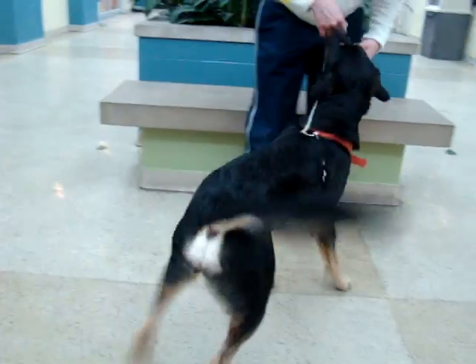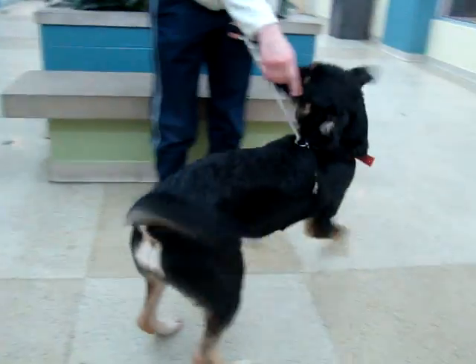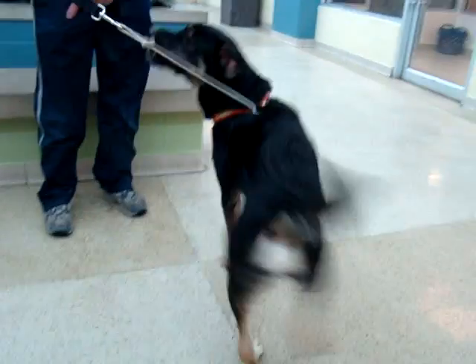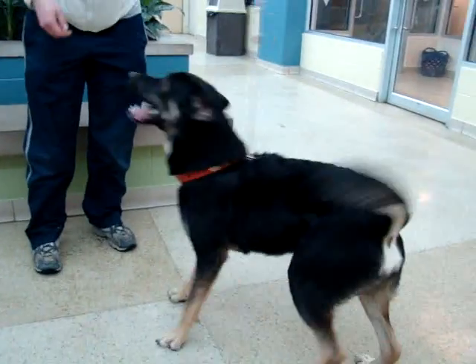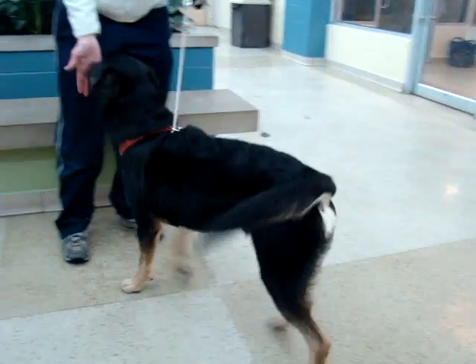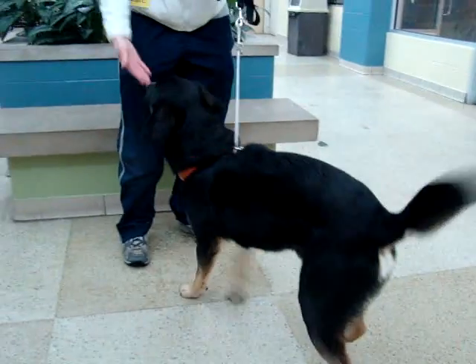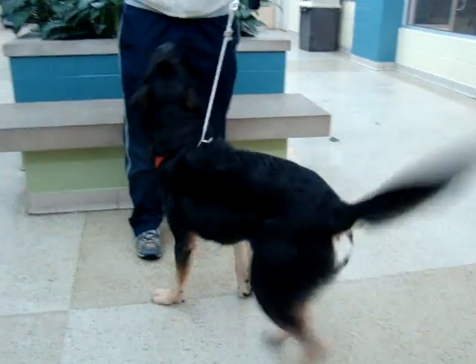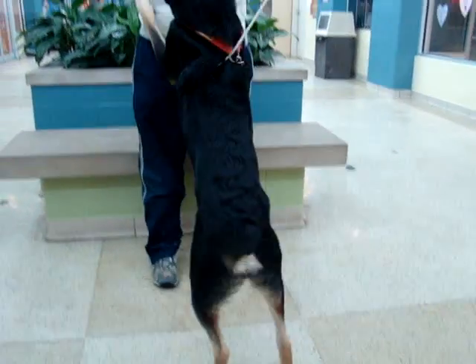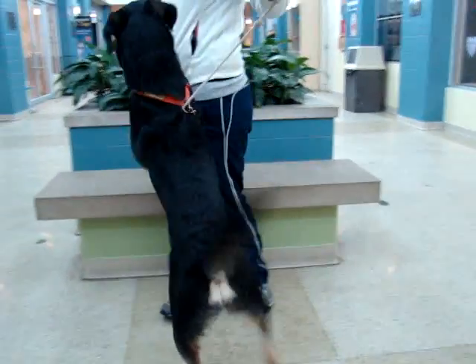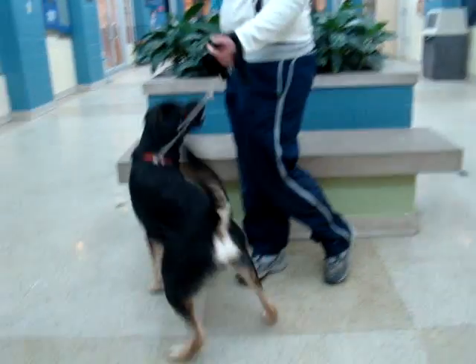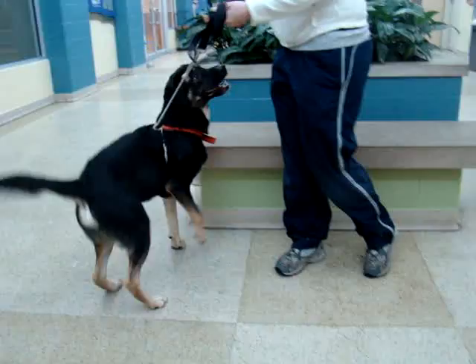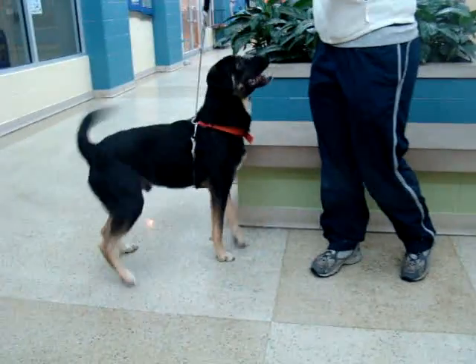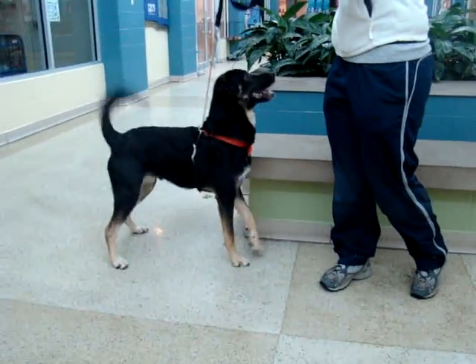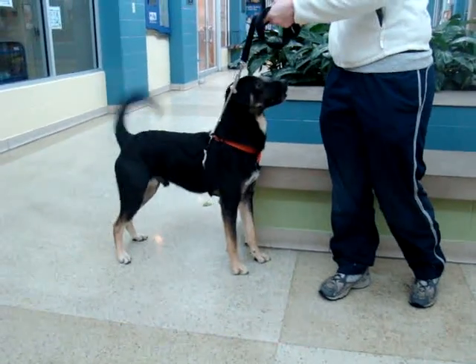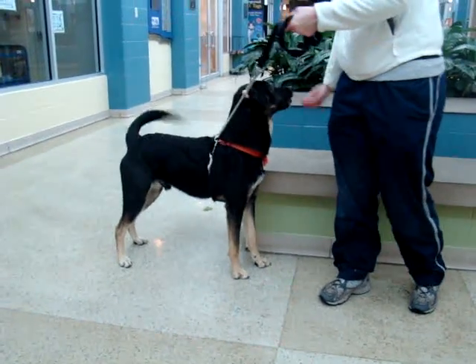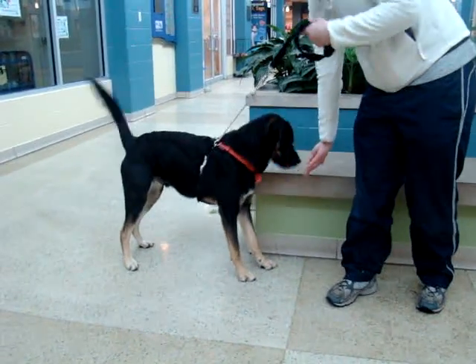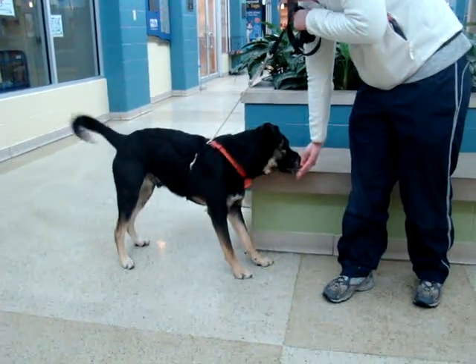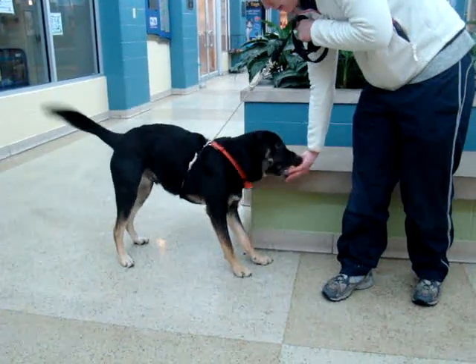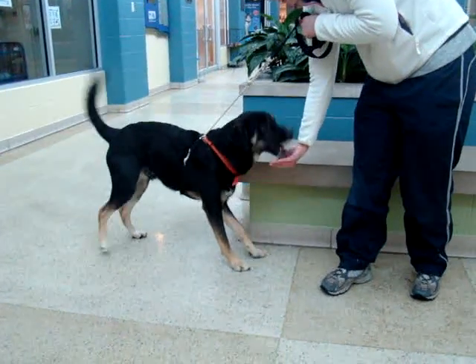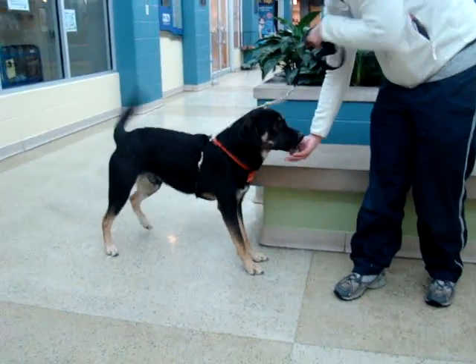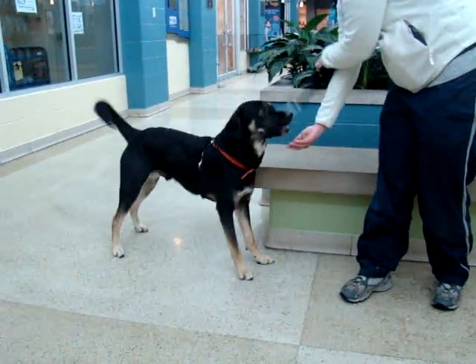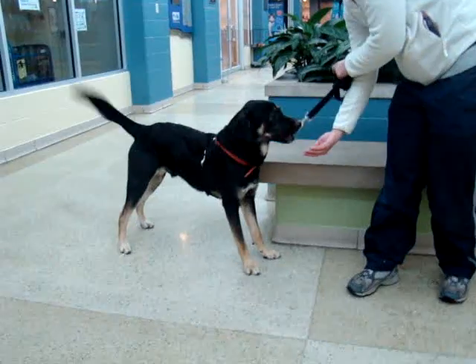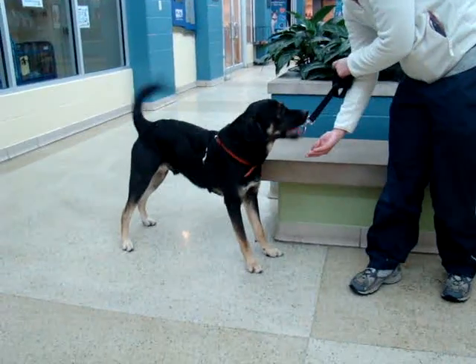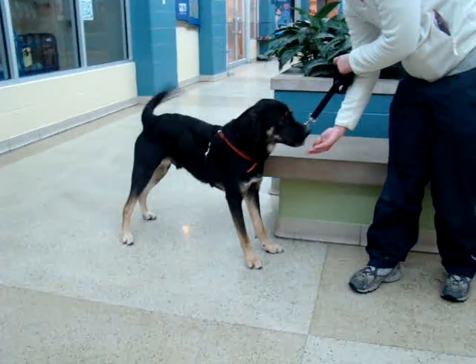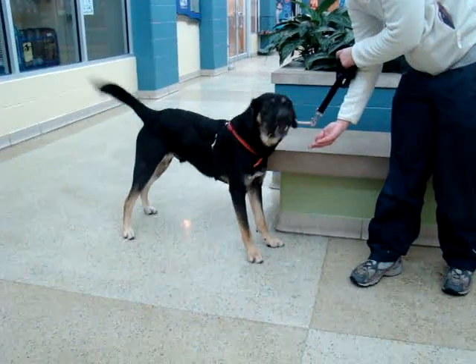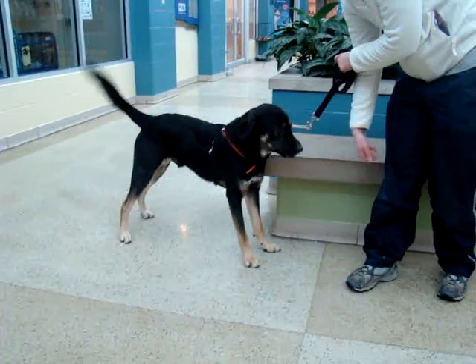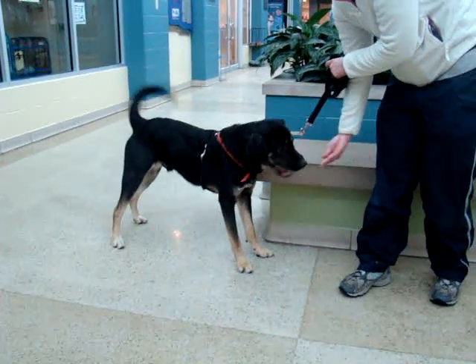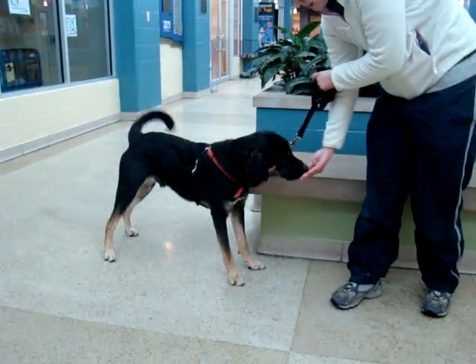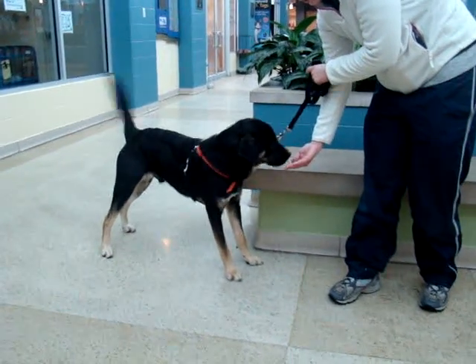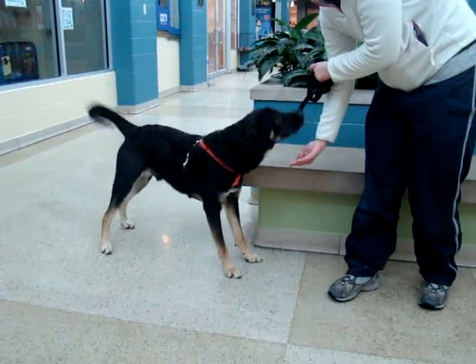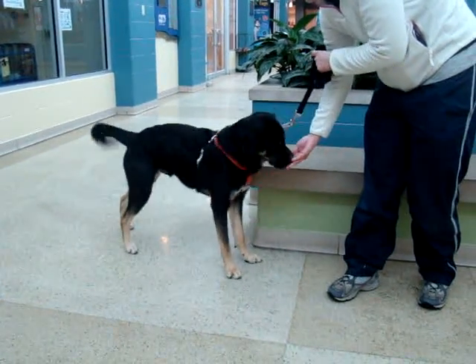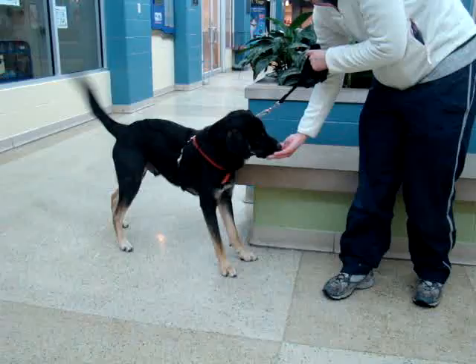This good-looking, playful guy is Merlin. He is a one-and-a-half-year-old Rottweiler German Shepherd mix, so he still has some of that puppy energy, even though he's getting older. He likes to run around and play, likes to be outside — just a very happy, playful guy.